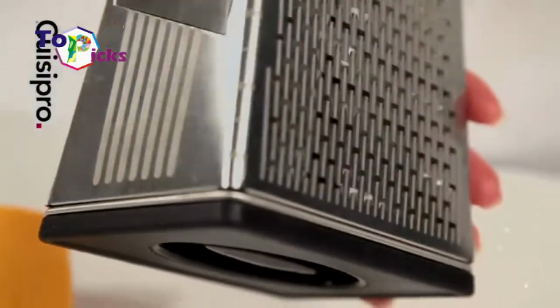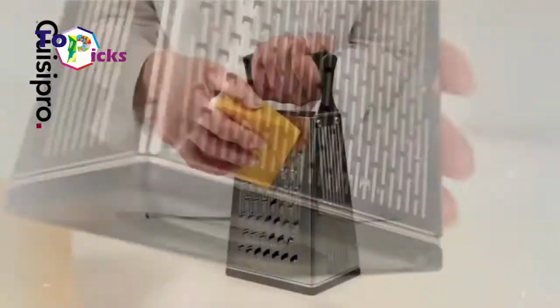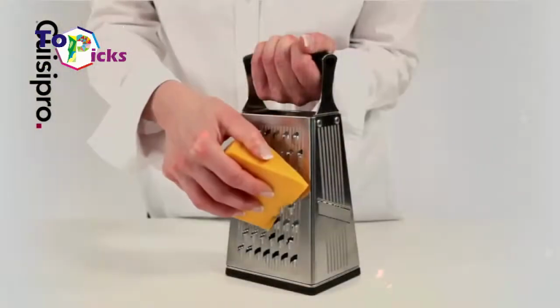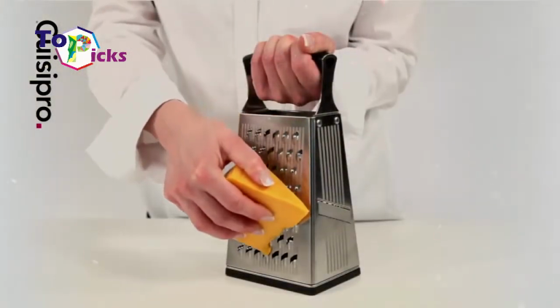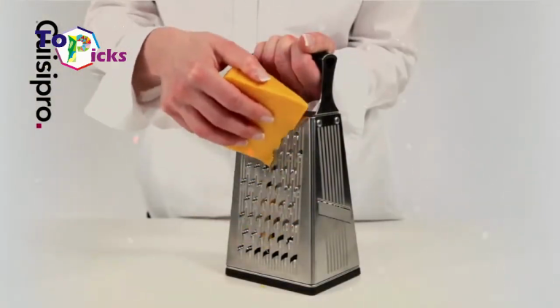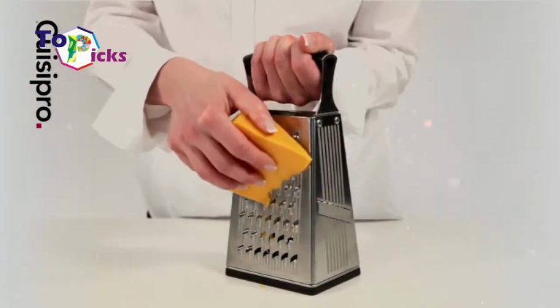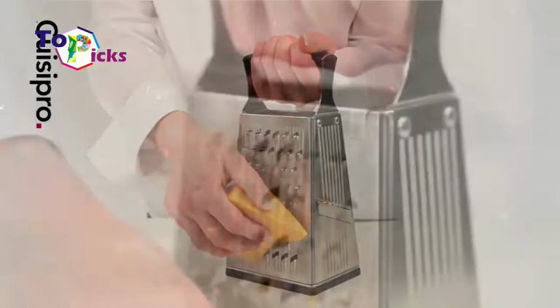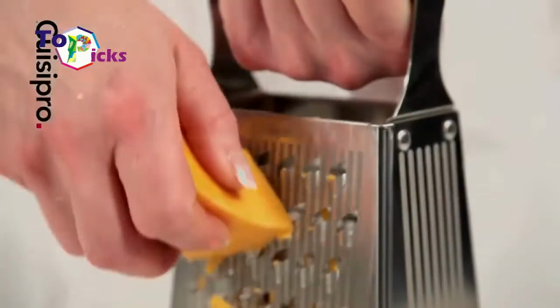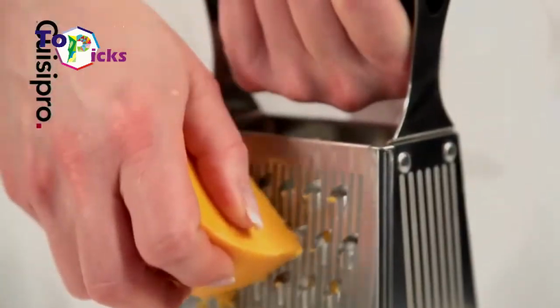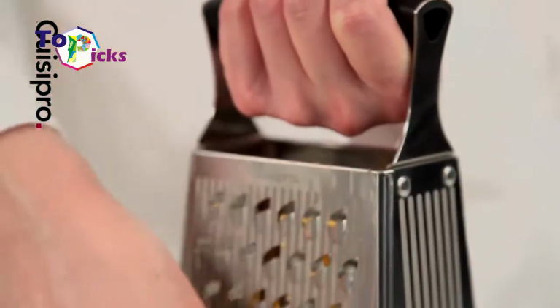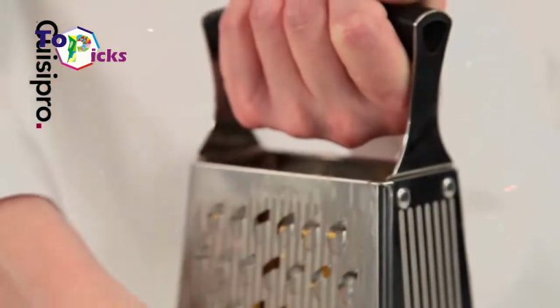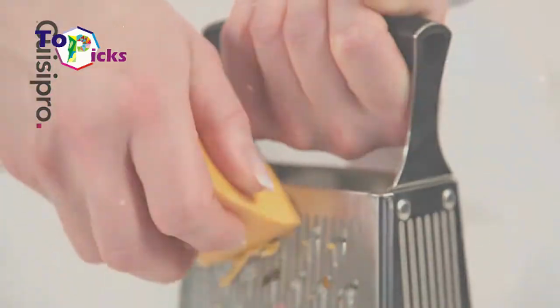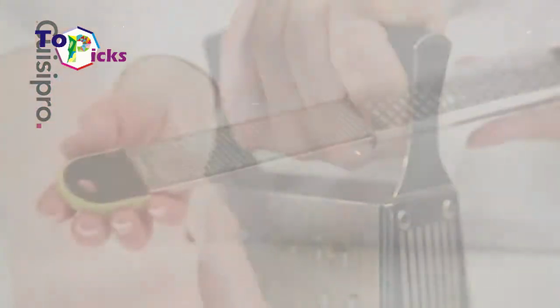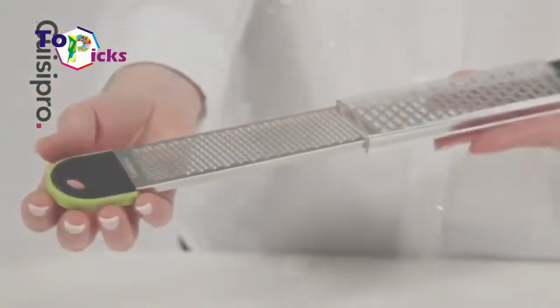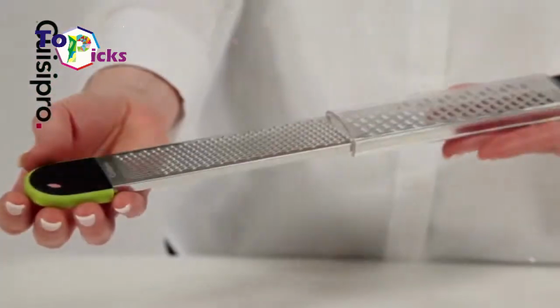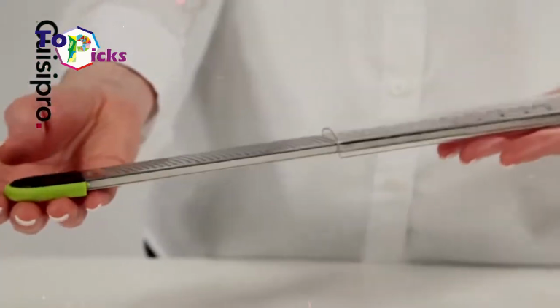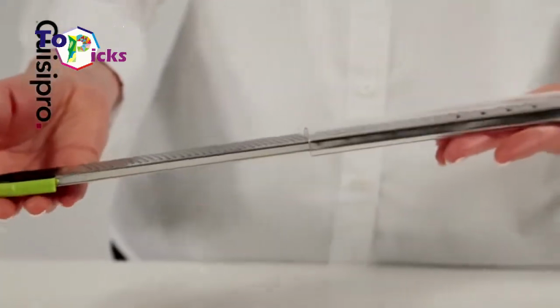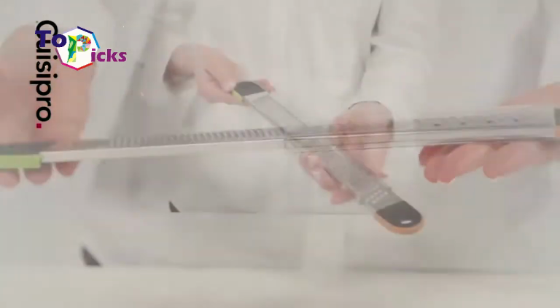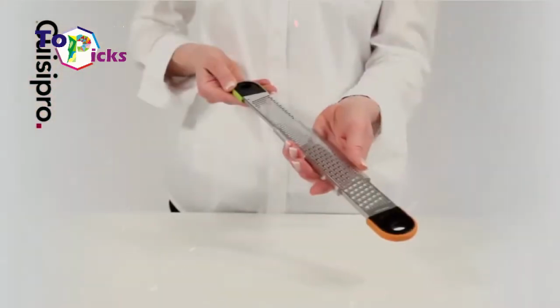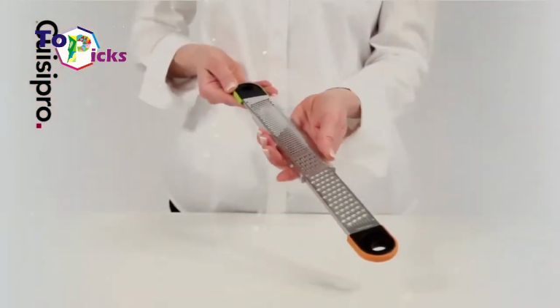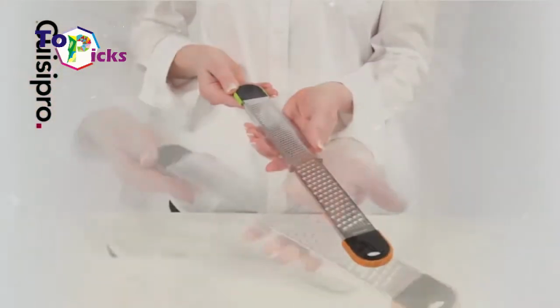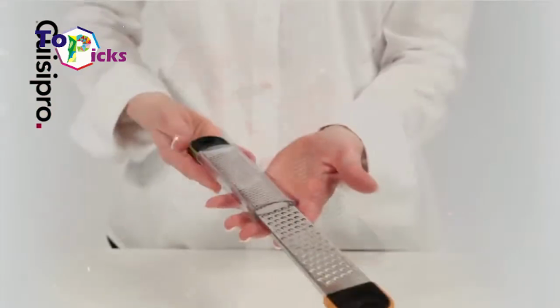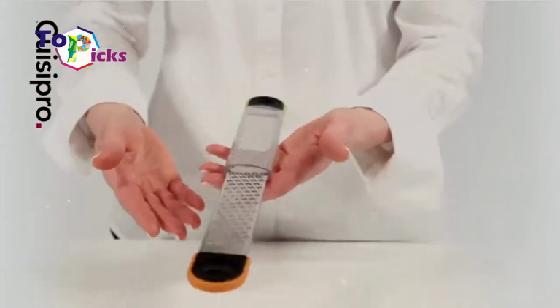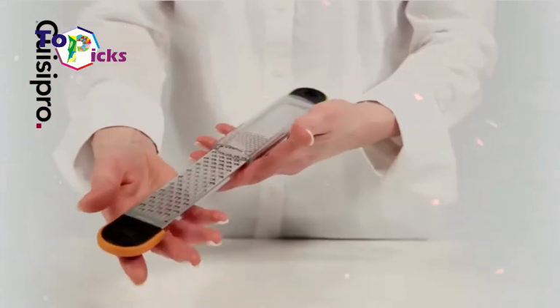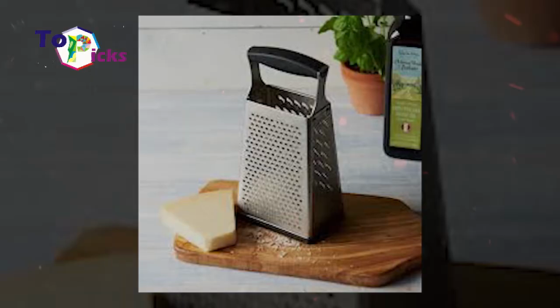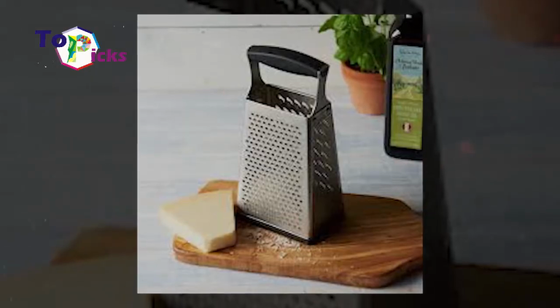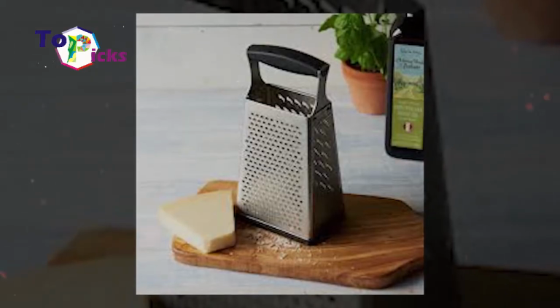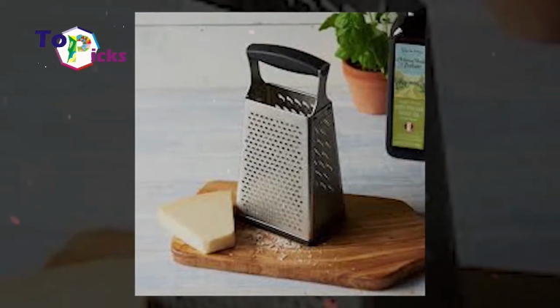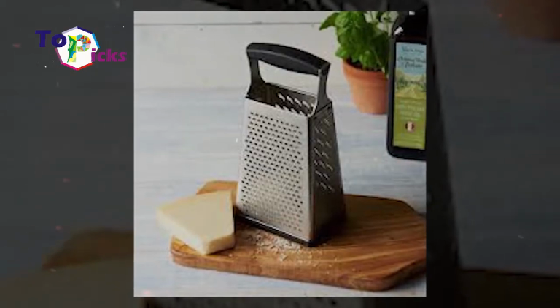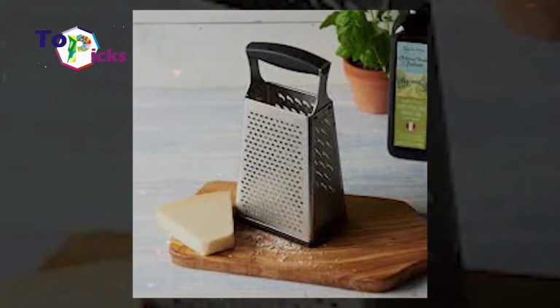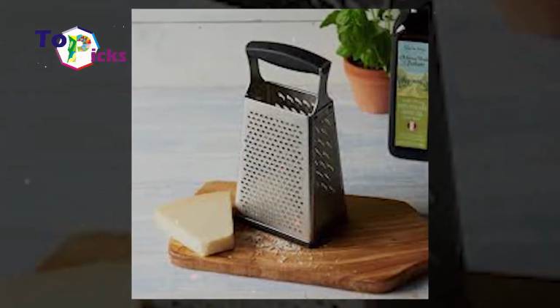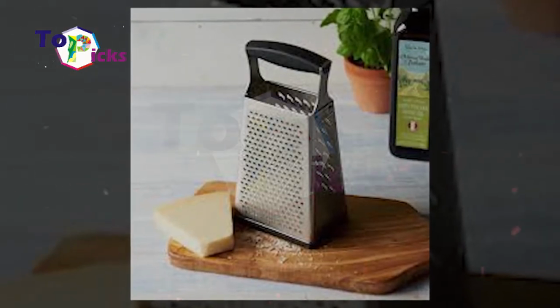This grater is perfect for those who are preparing fine quantities of all sorts of ingredients in their home. The price tag may be expensive, but it comes with a good solid warranty.